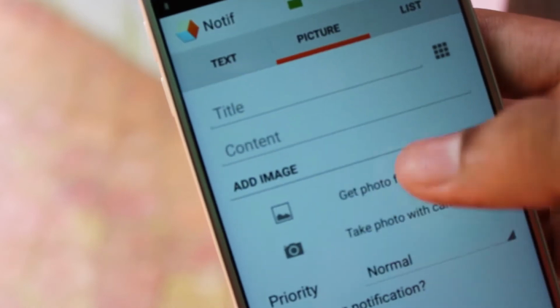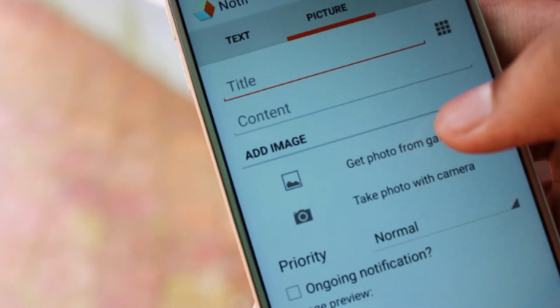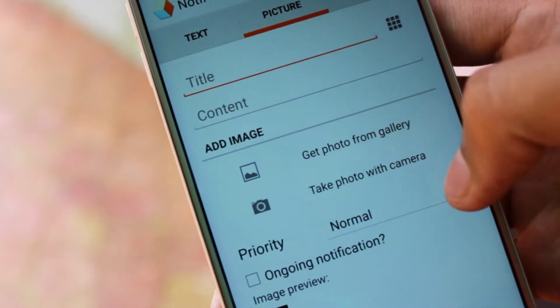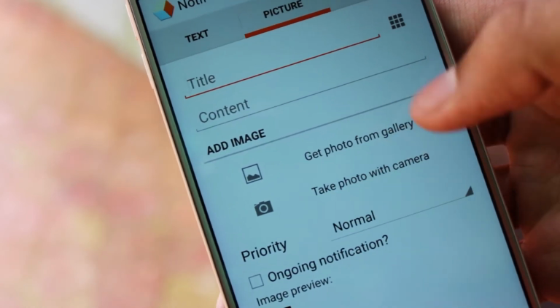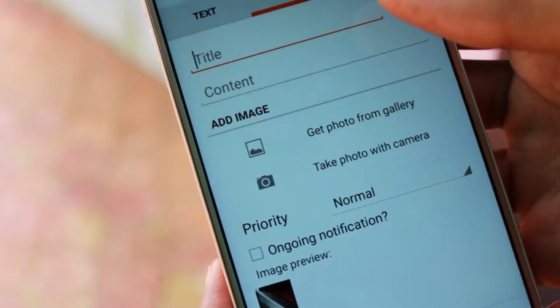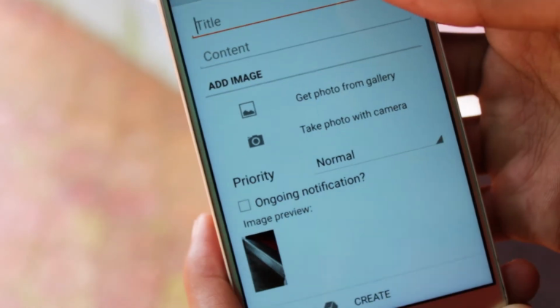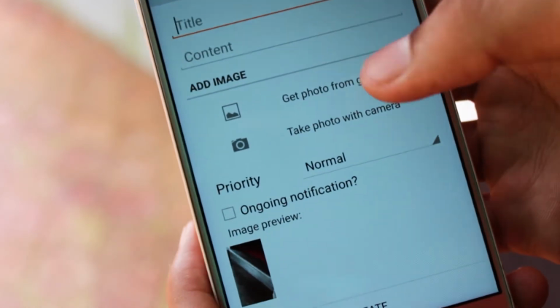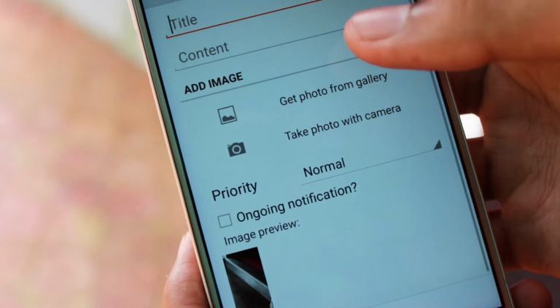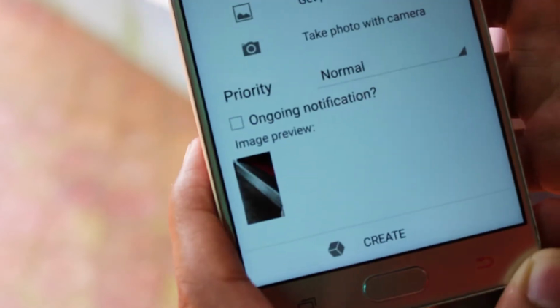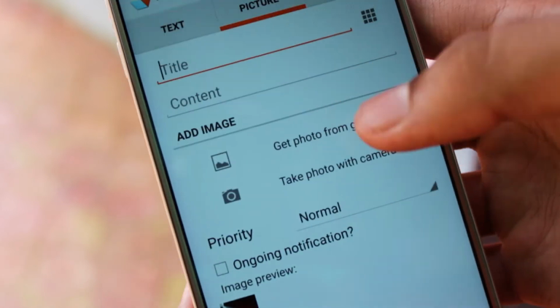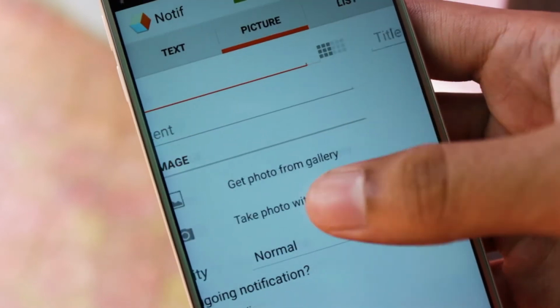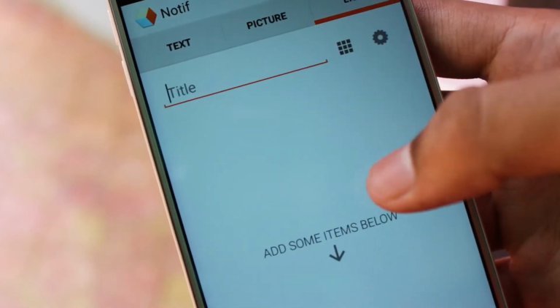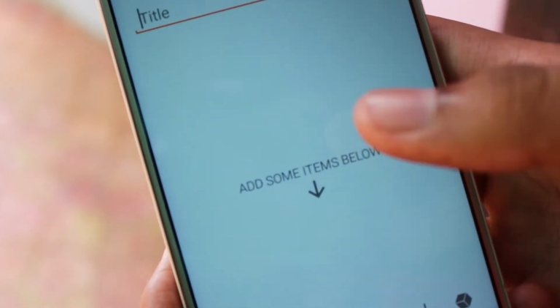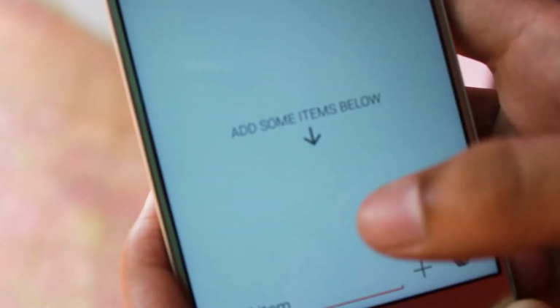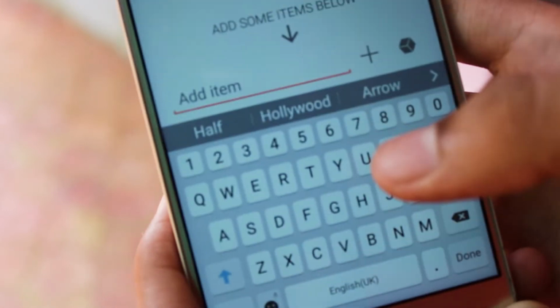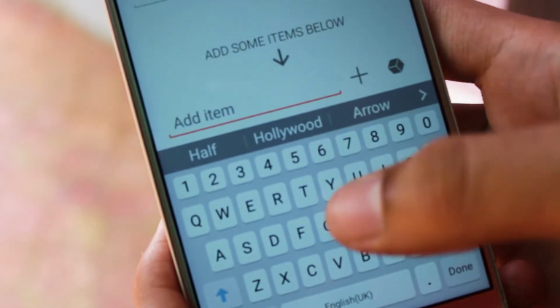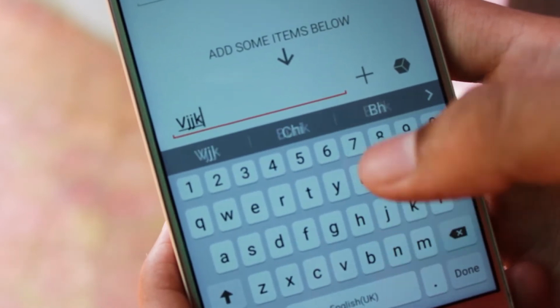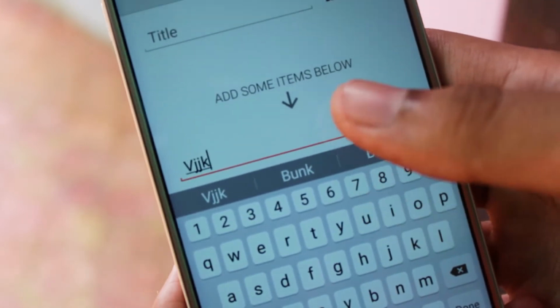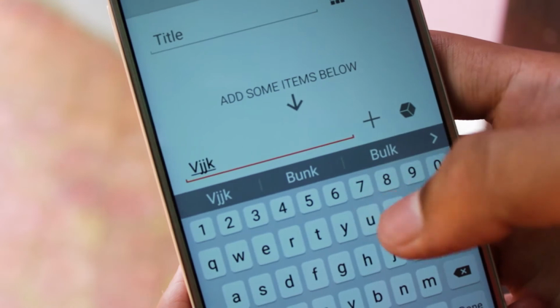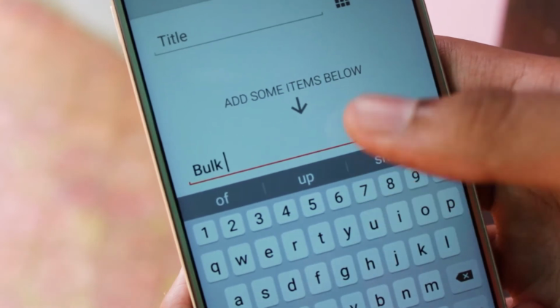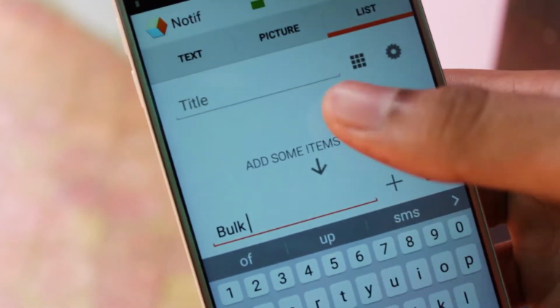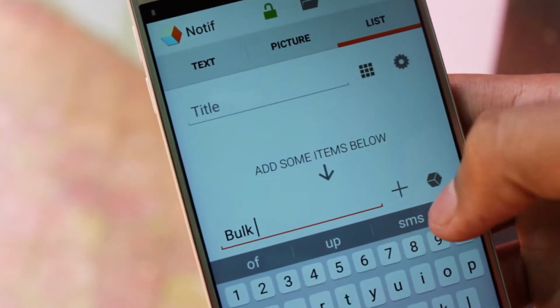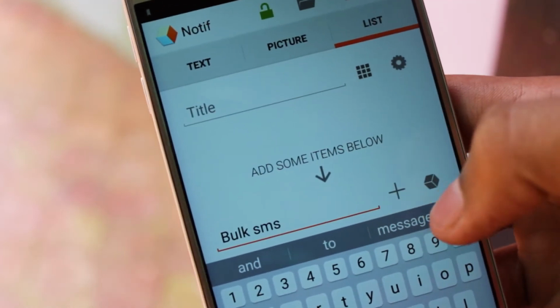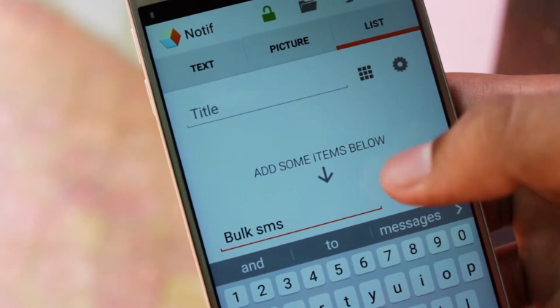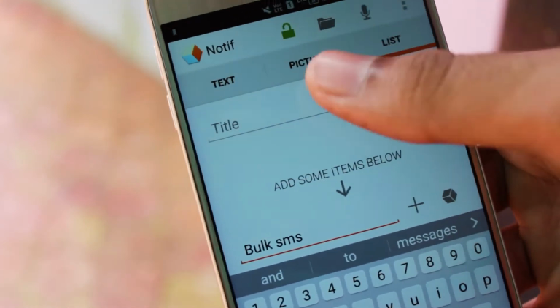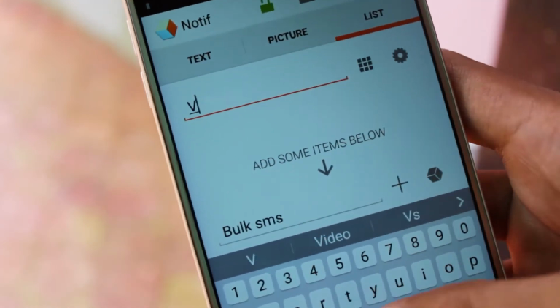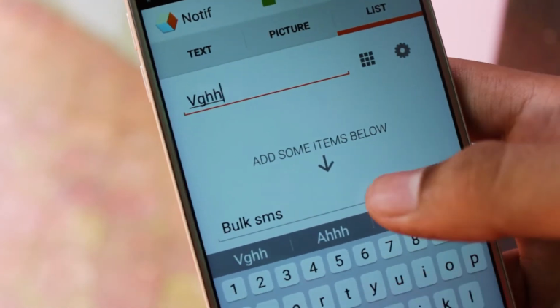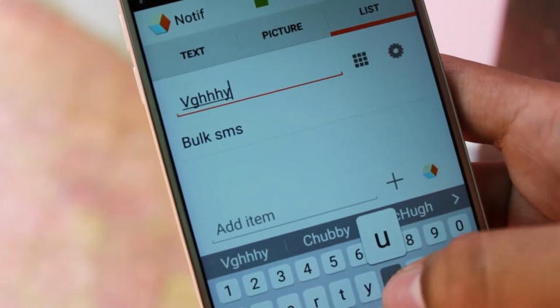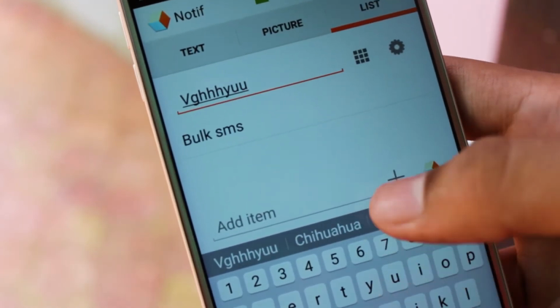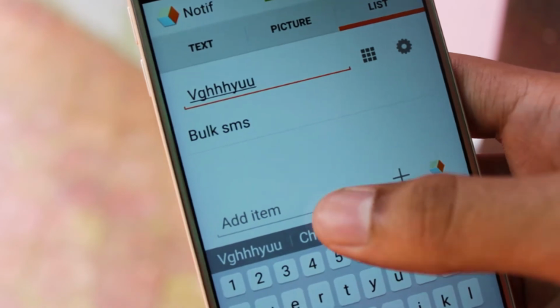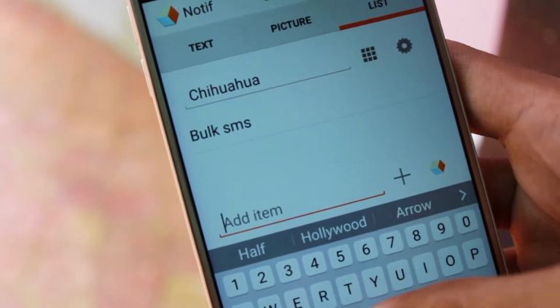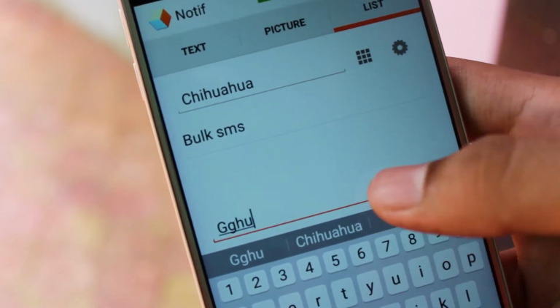Tick off the items as you complete them or swipe the notification away when you are finished with it. The icon for each notification placed permanently on the status bar serves as a kind of digital knot in the handkerchief that constantly reminds you of the jobs you need to complete.